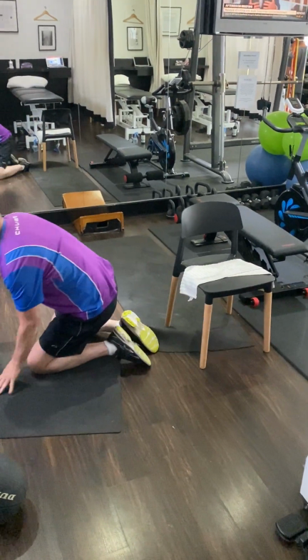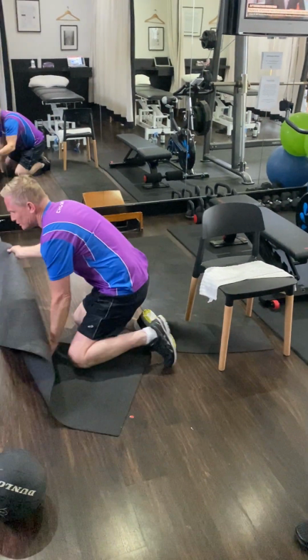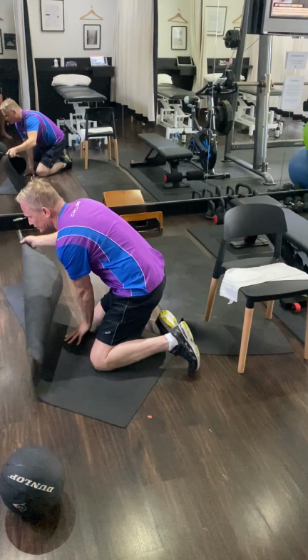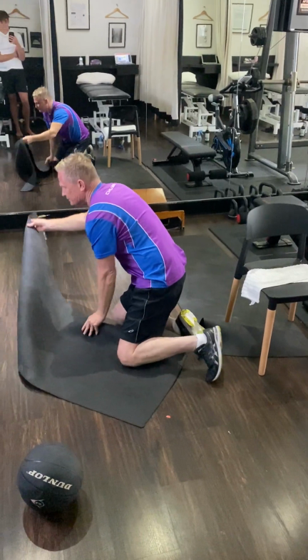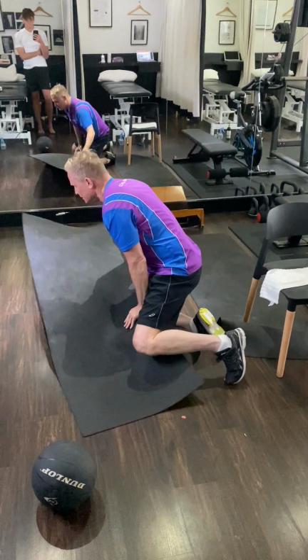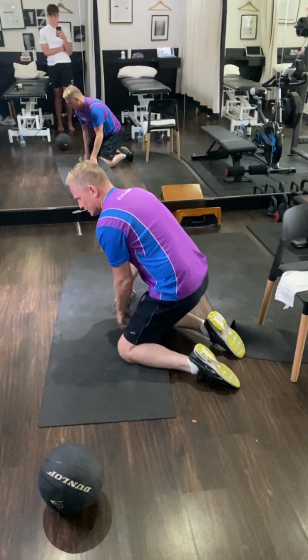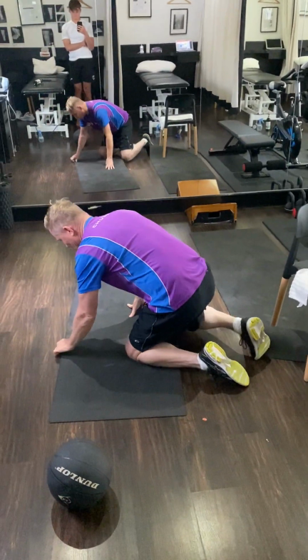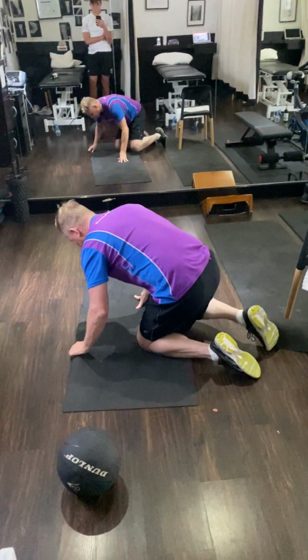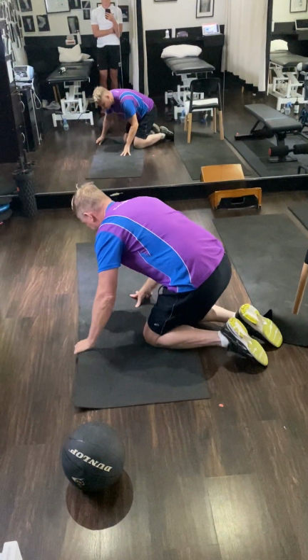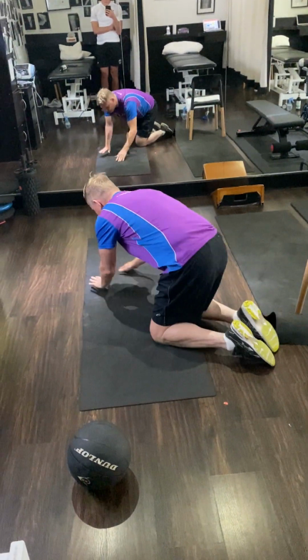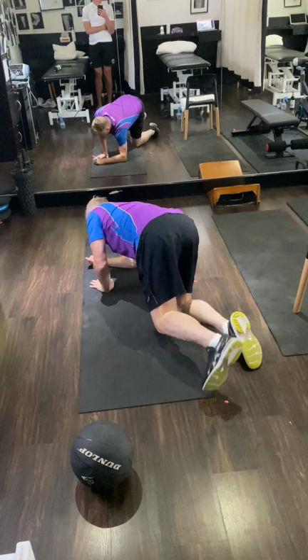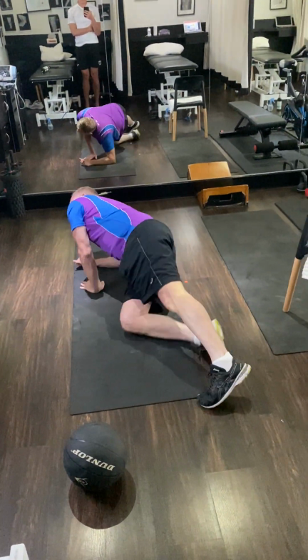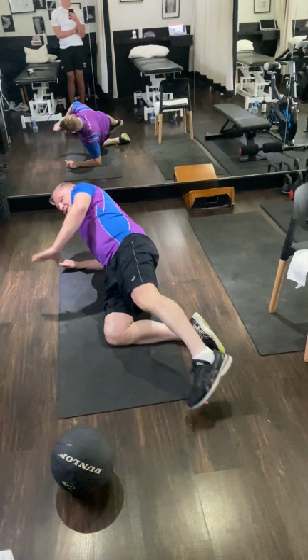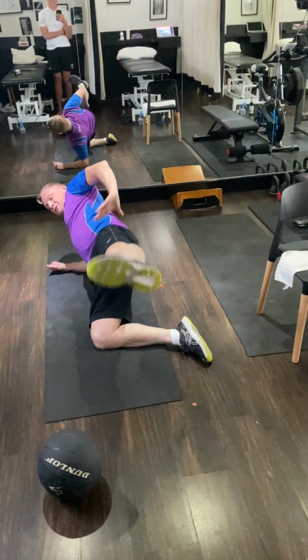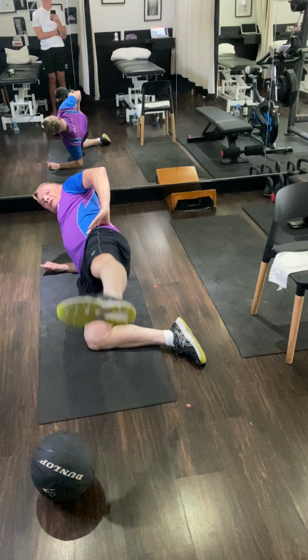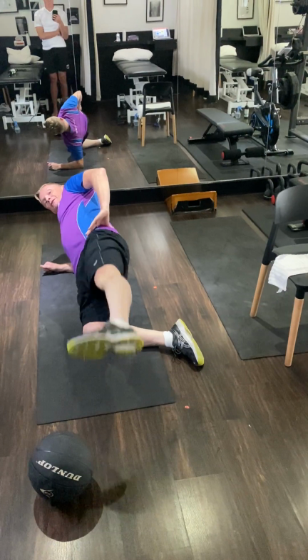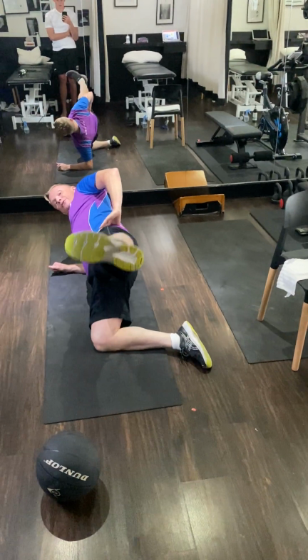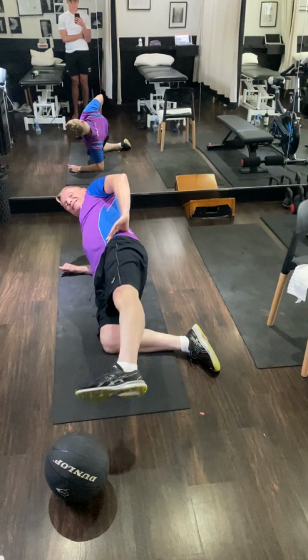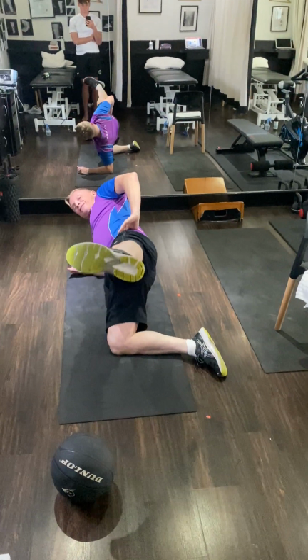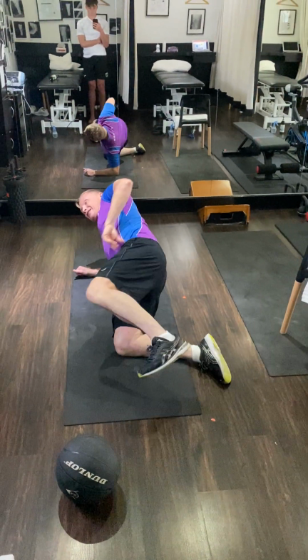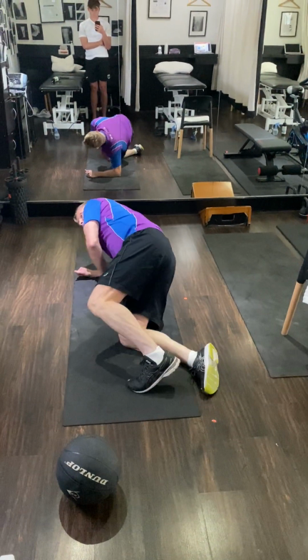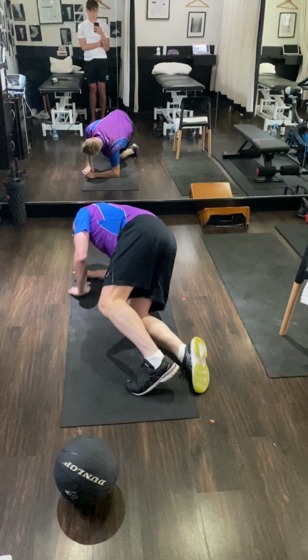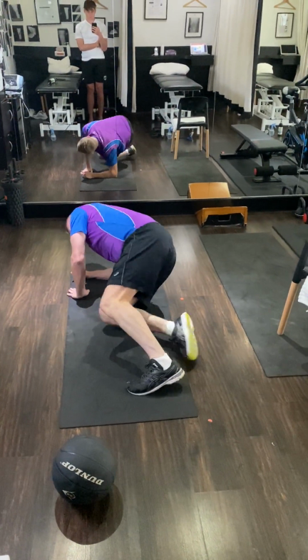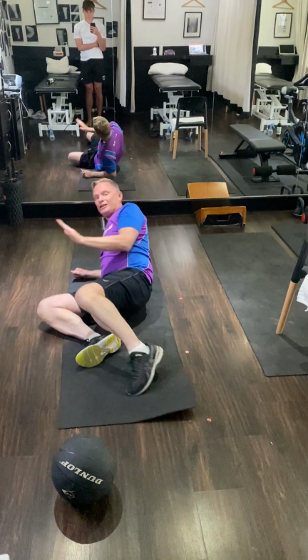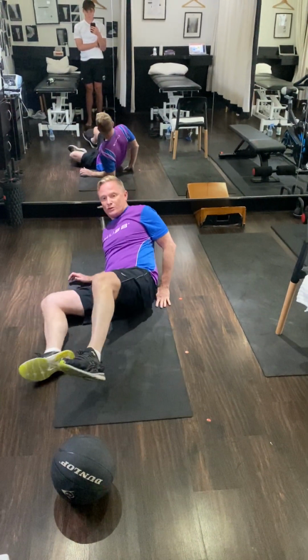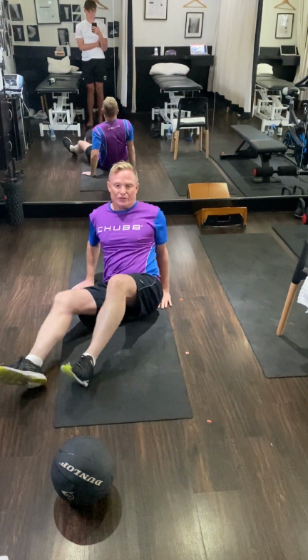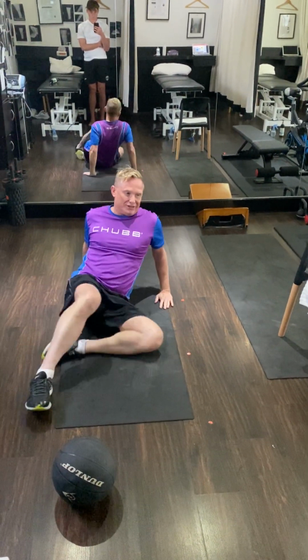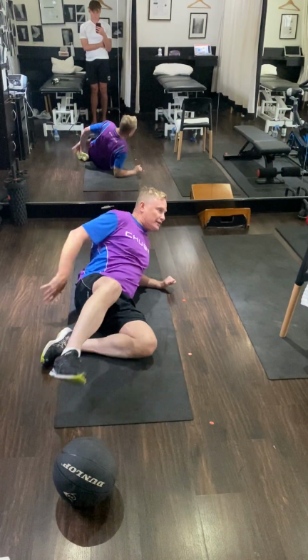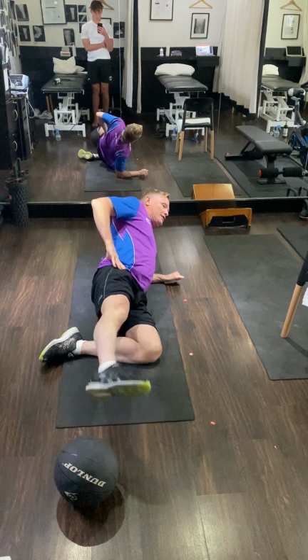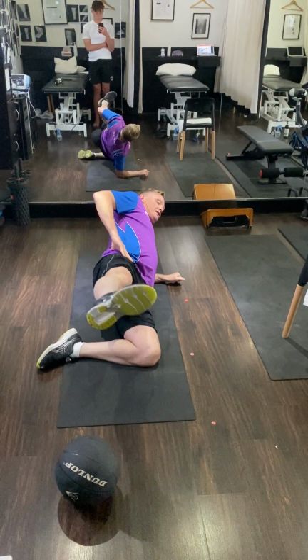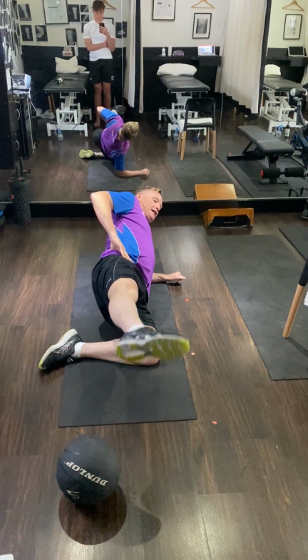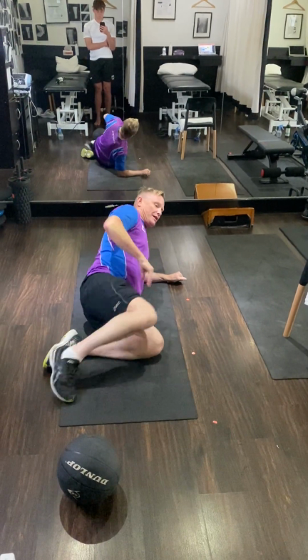Down onto your side for the glute exercise — a hundred repetitions on both the left and right sides. Do it on your other side as well for a hundred reps.